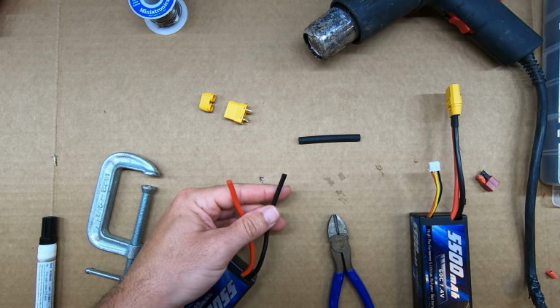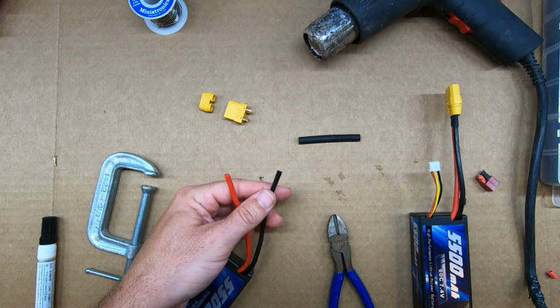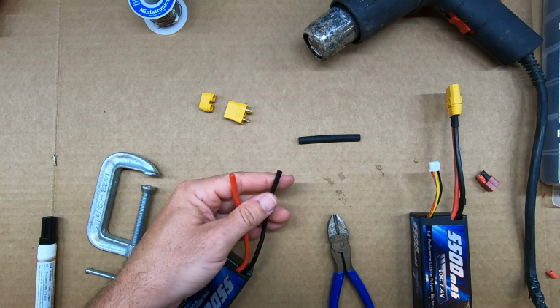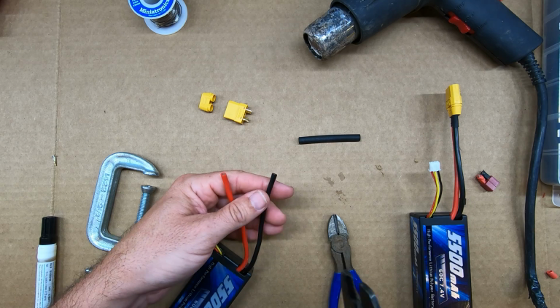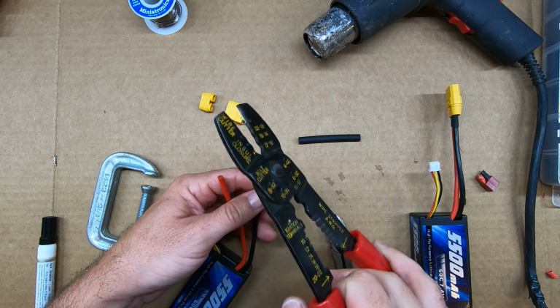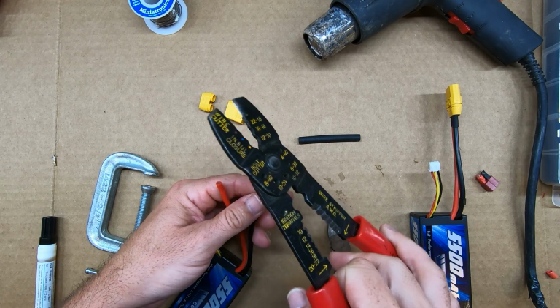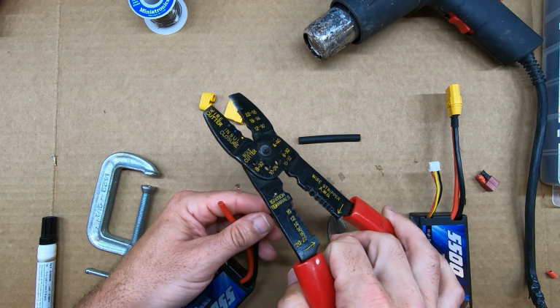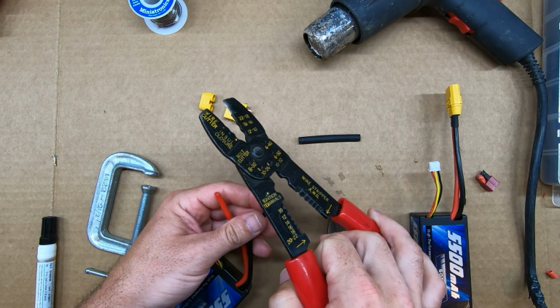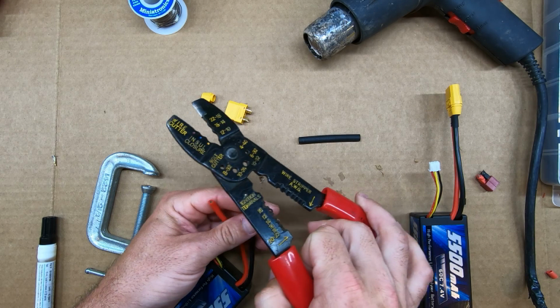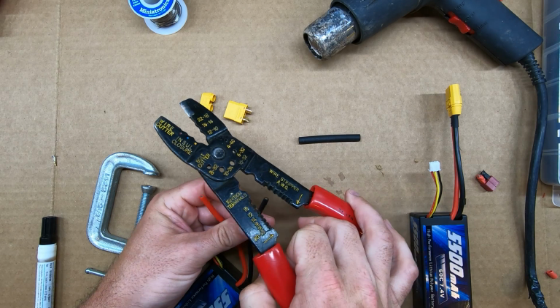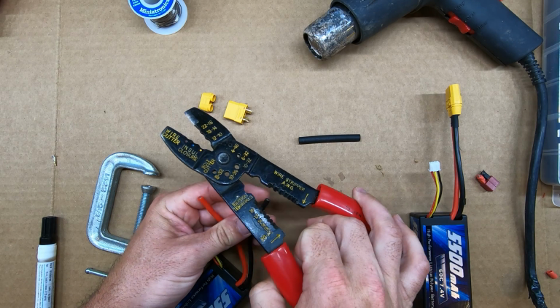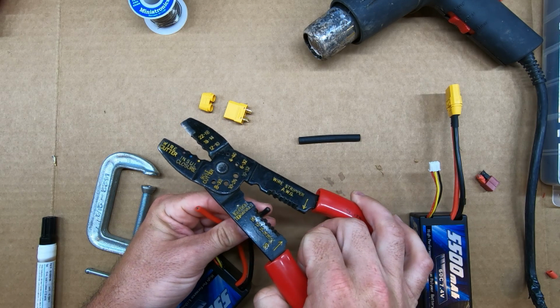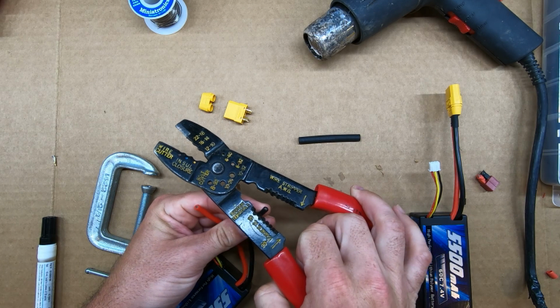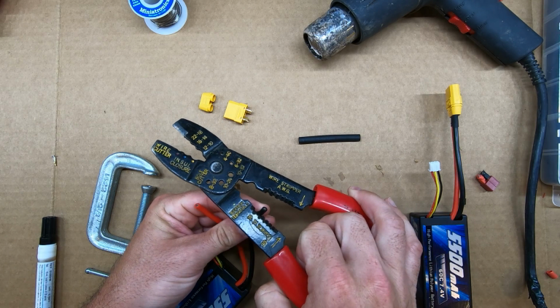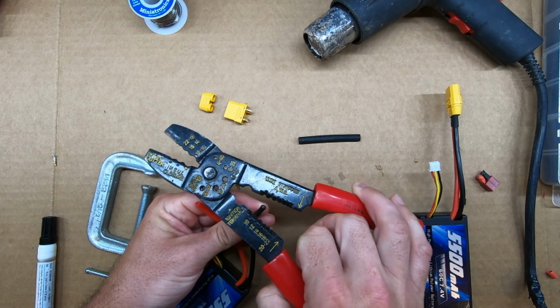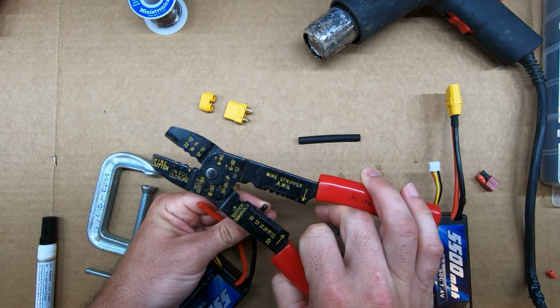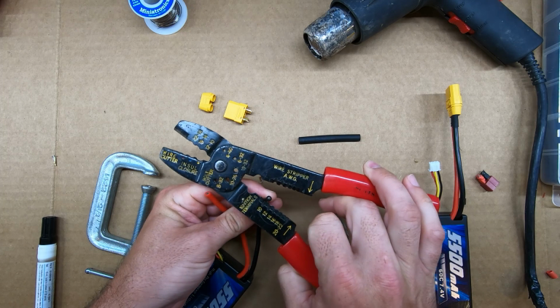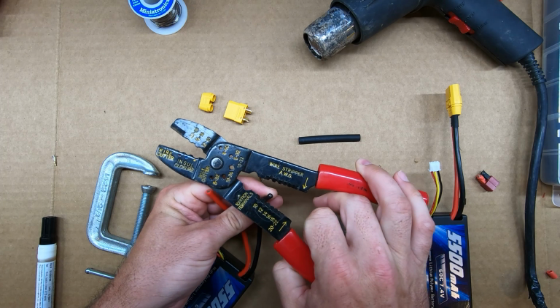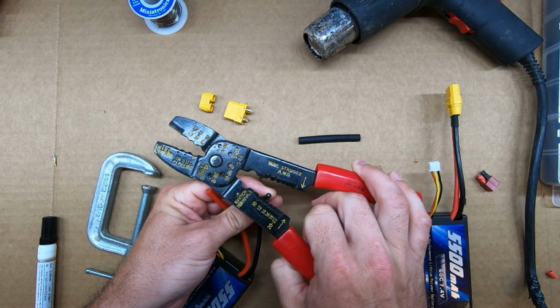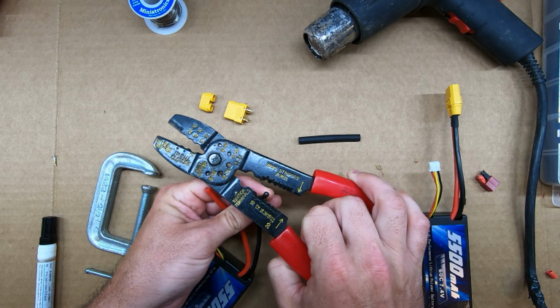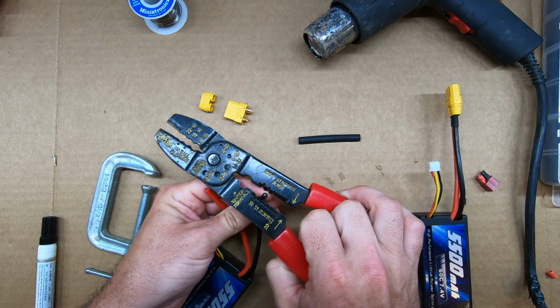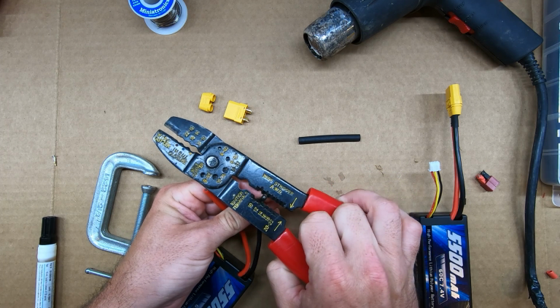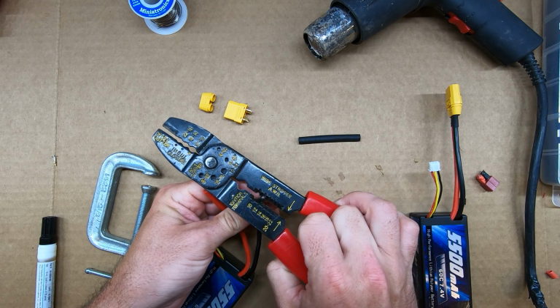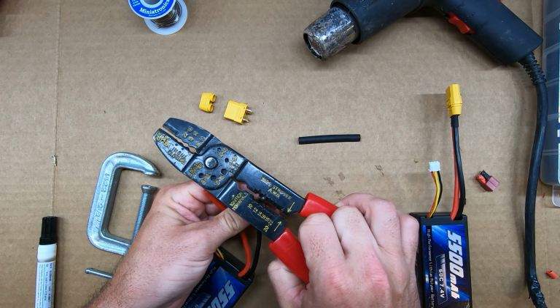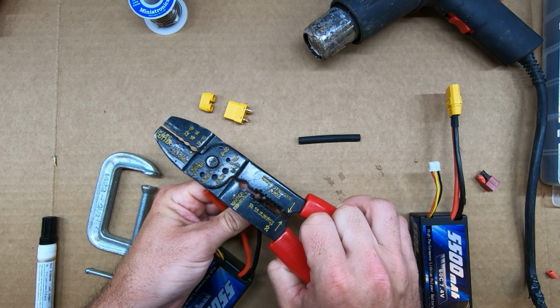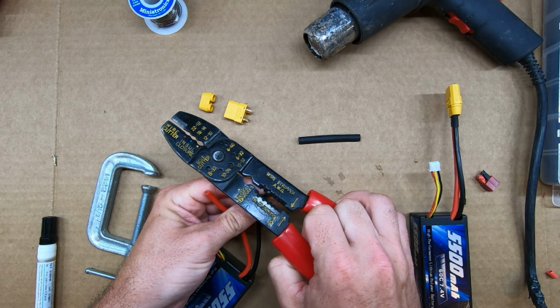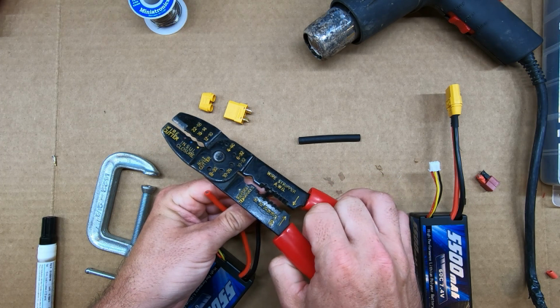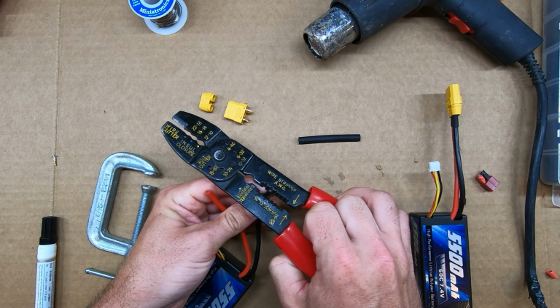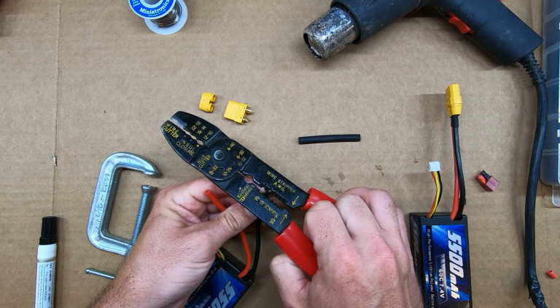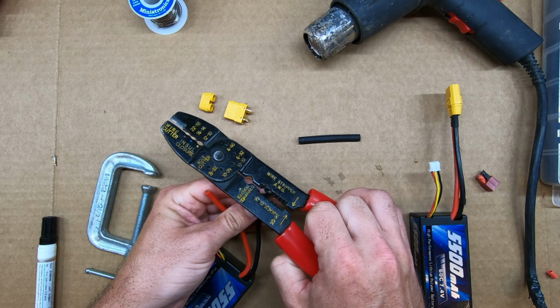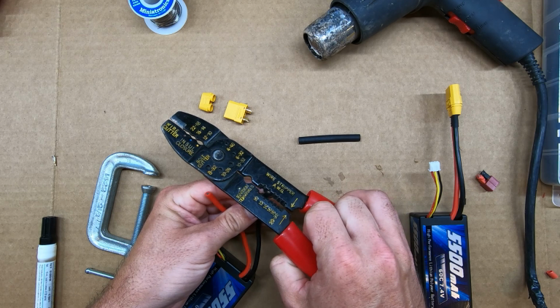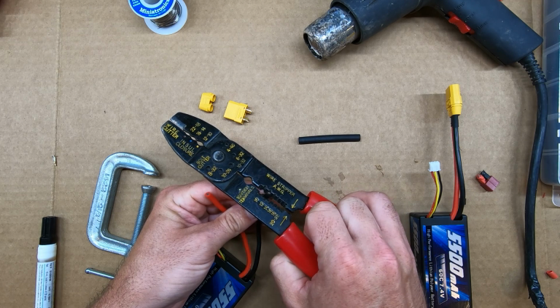Next you'll want to strip off some of the insulation off the end of the wire. I'm using my 12 gauge stripper because this is 12 gauge wire.